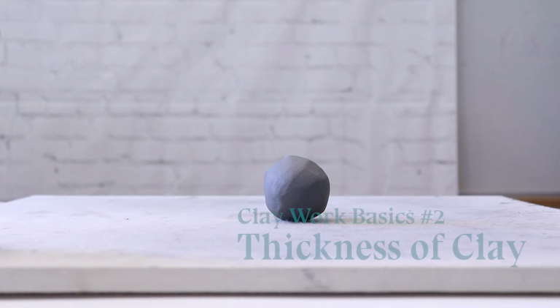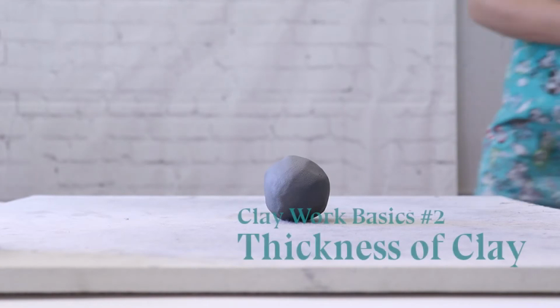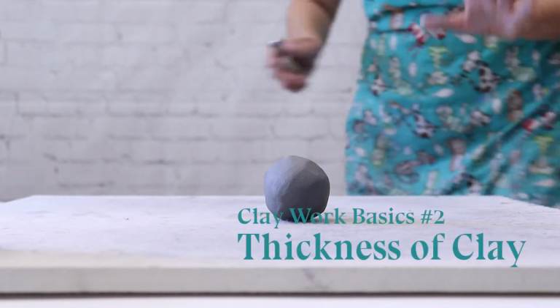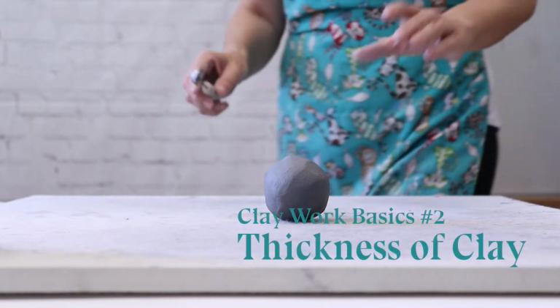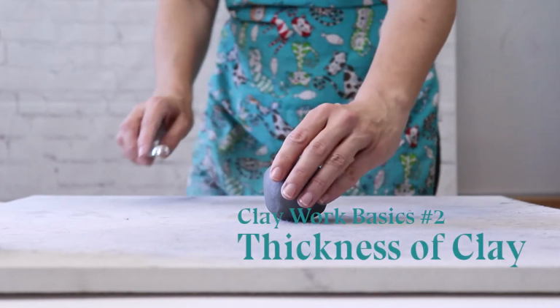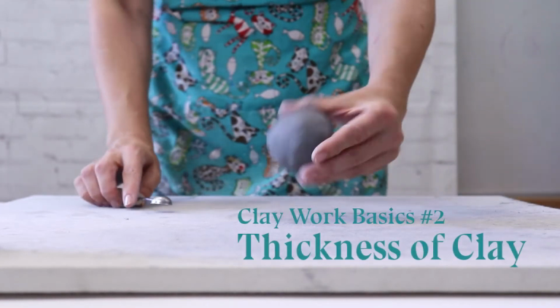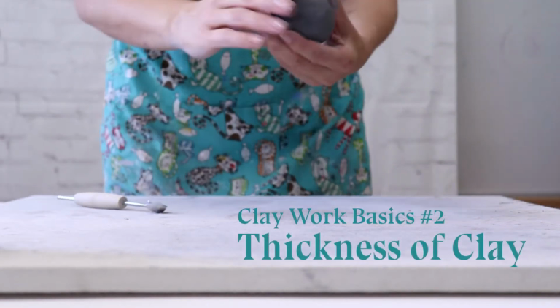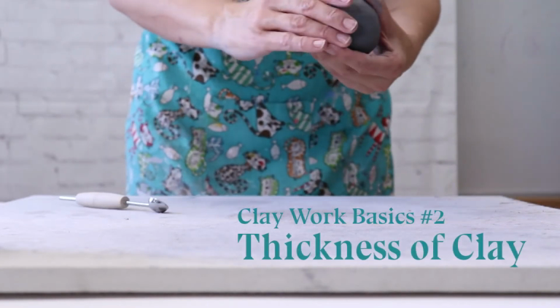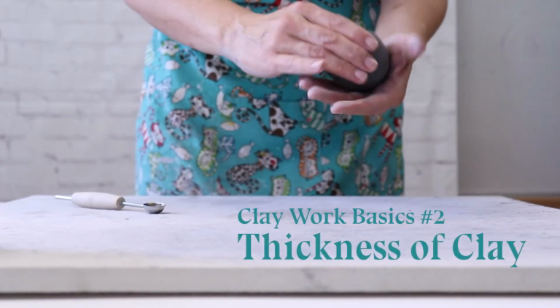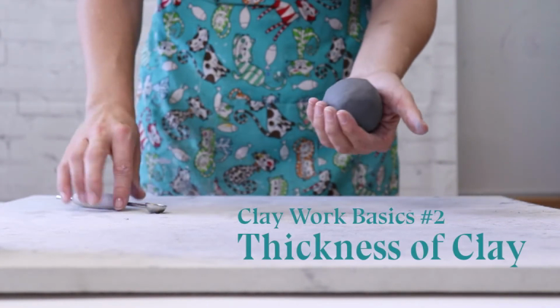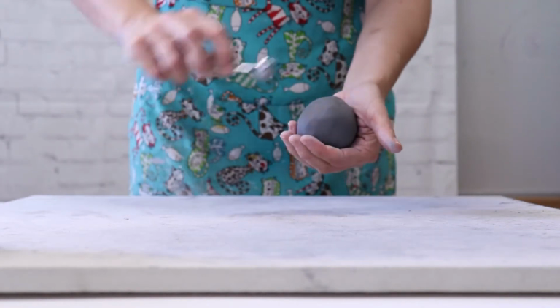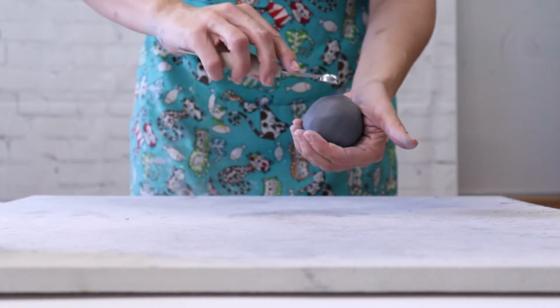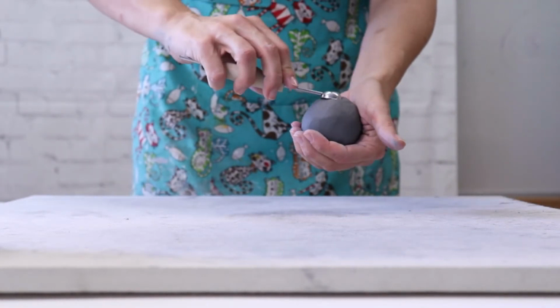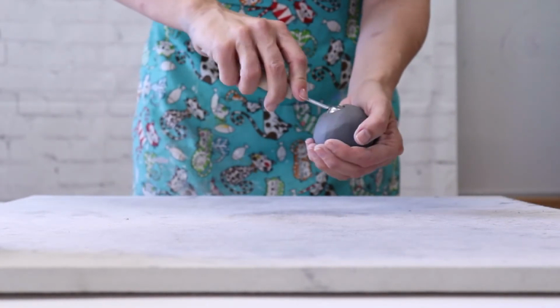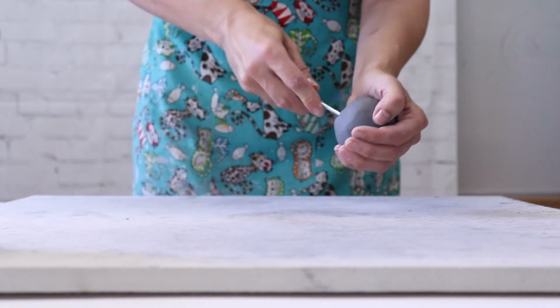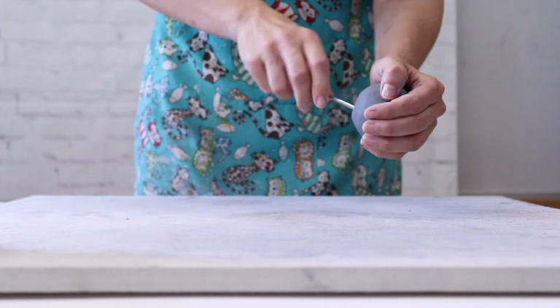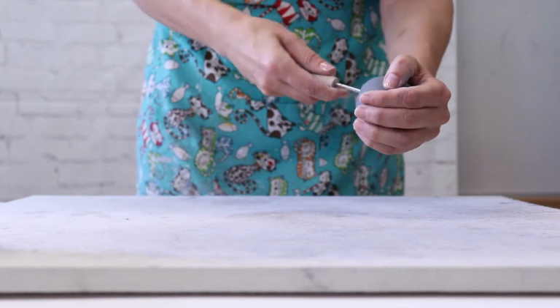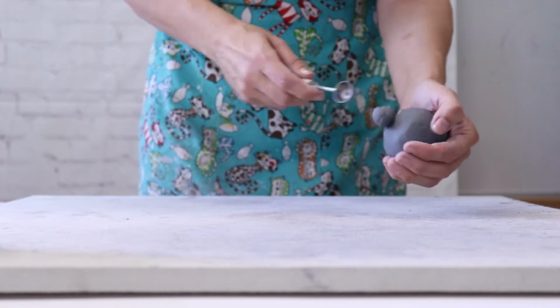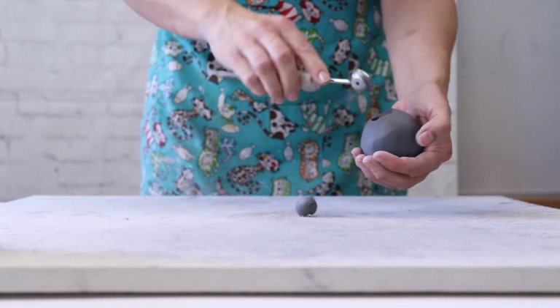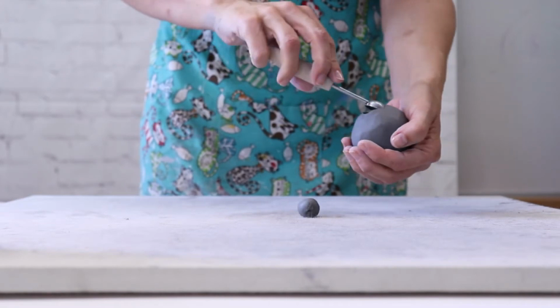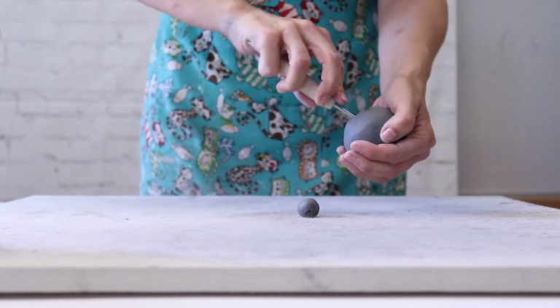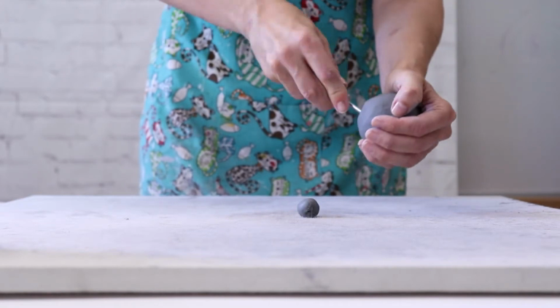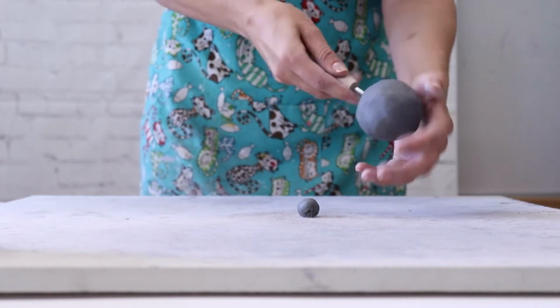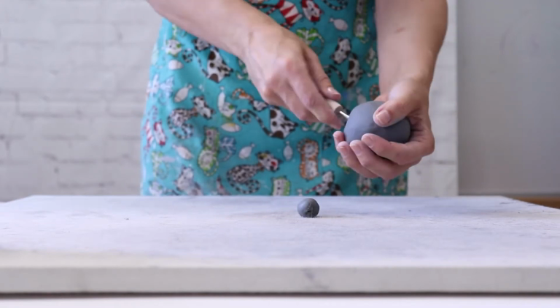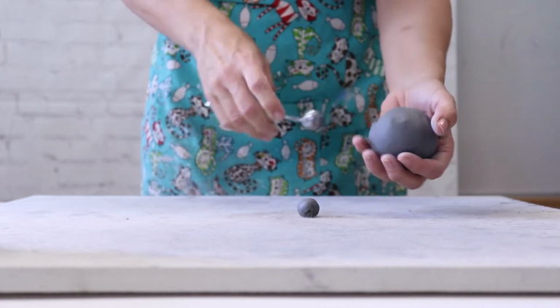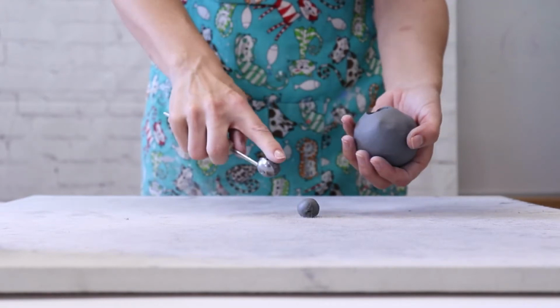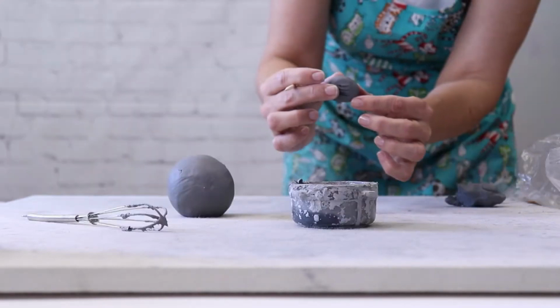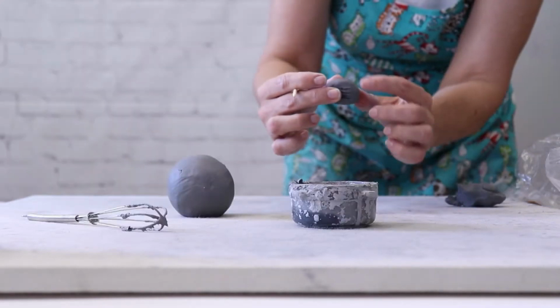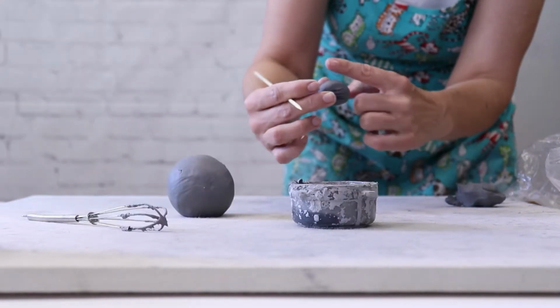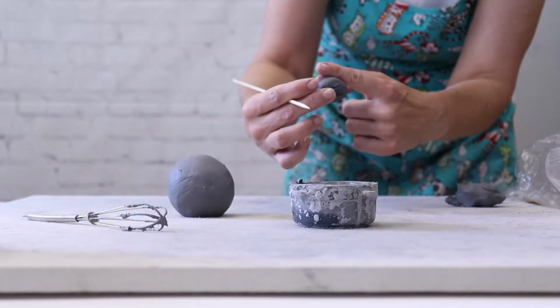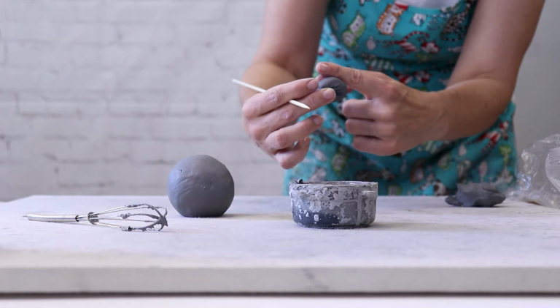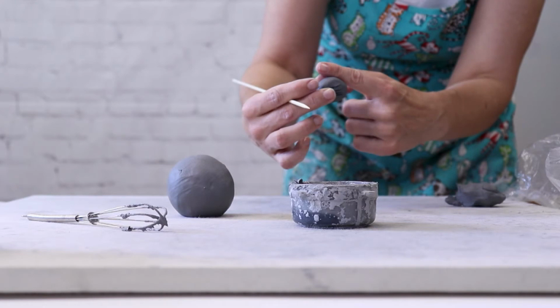Number two: thickness of clay. You cannot fire a solid piece of clay. Big objects need to be hollow and clay pieces should be a finger width wide.